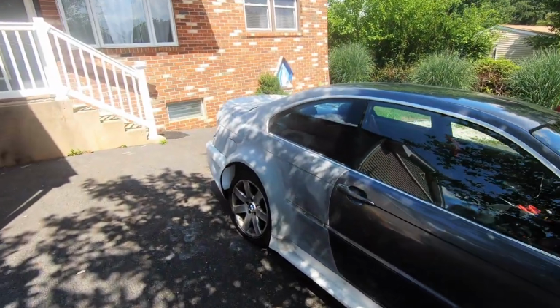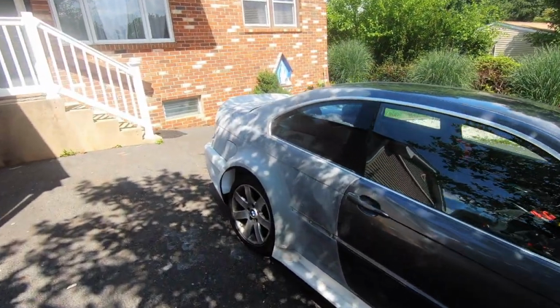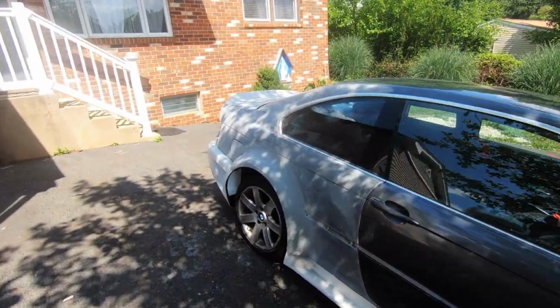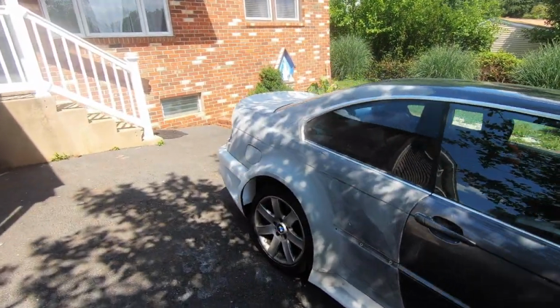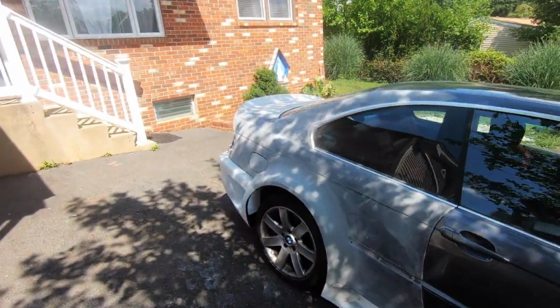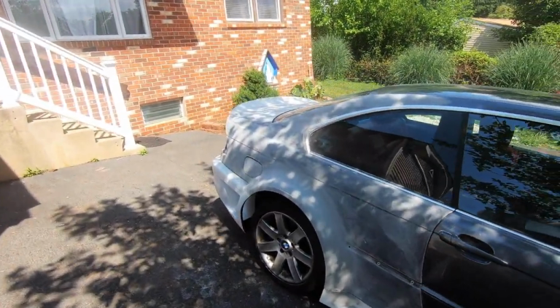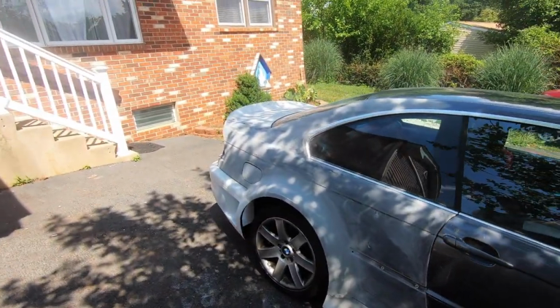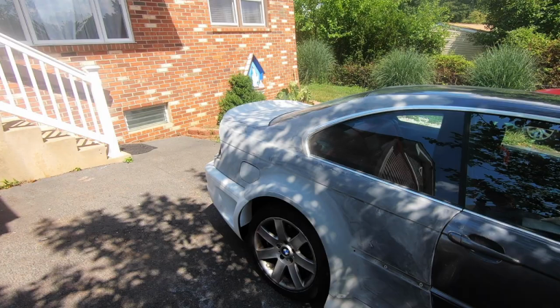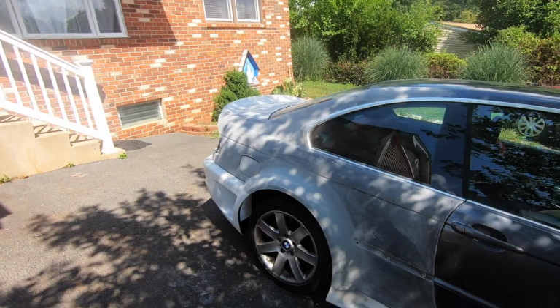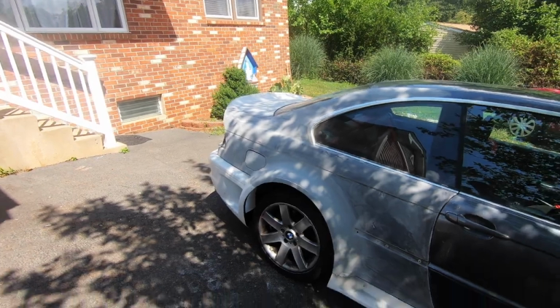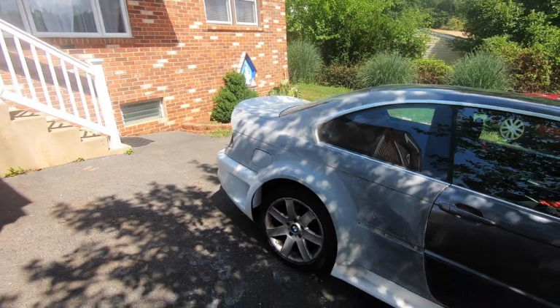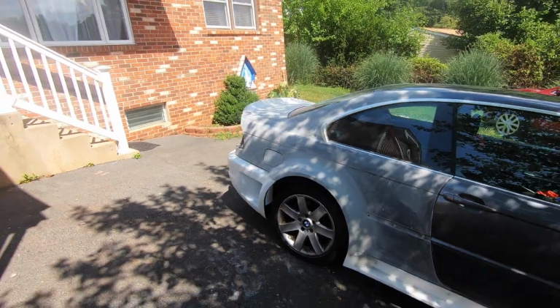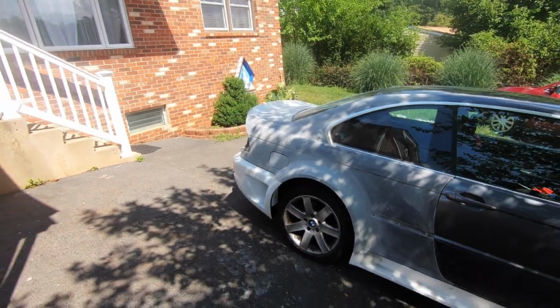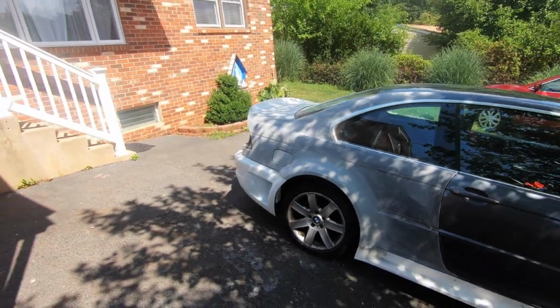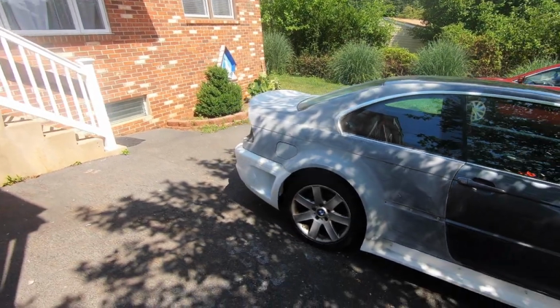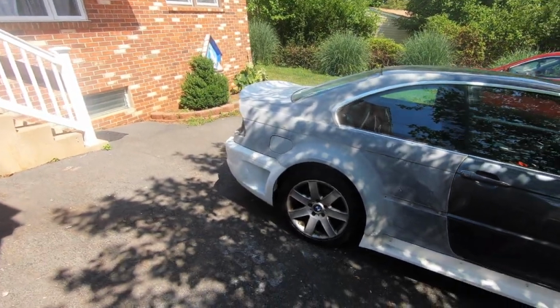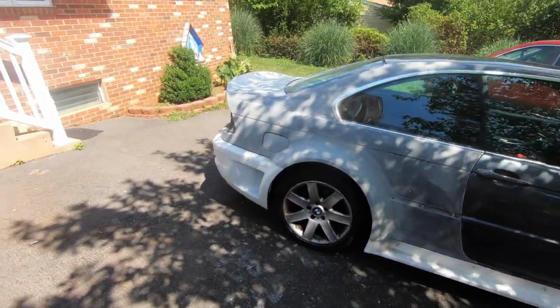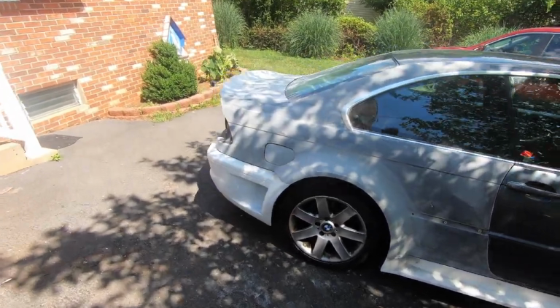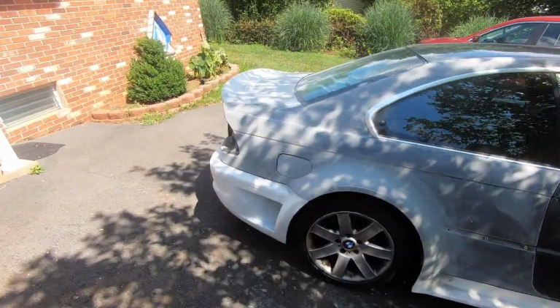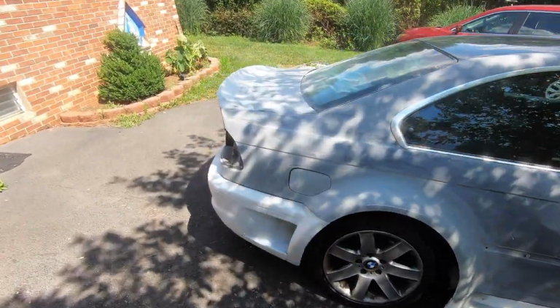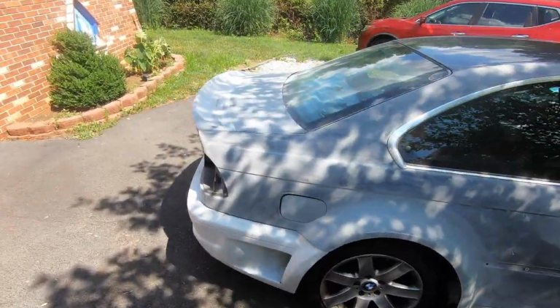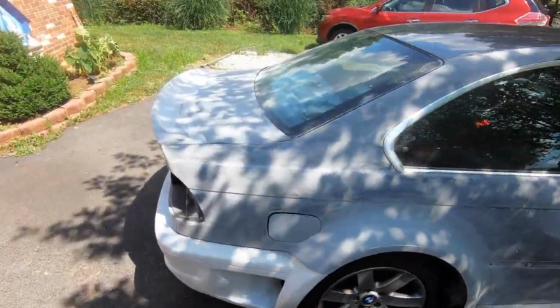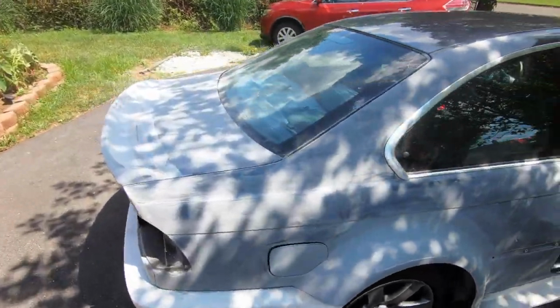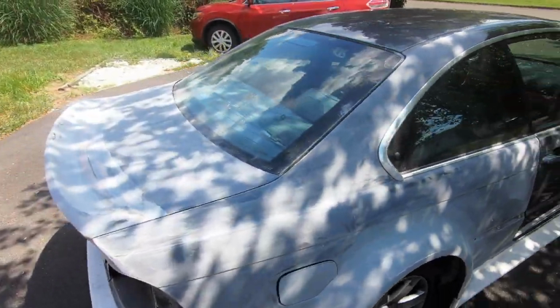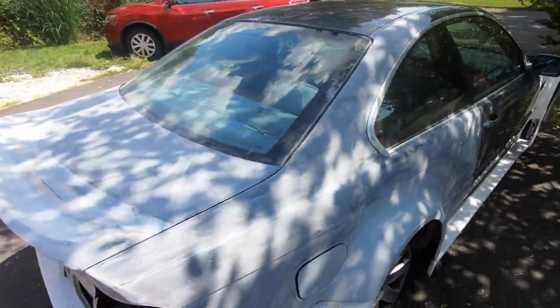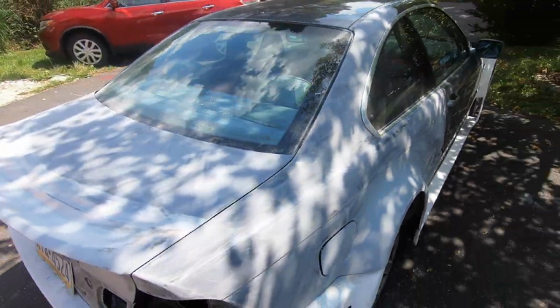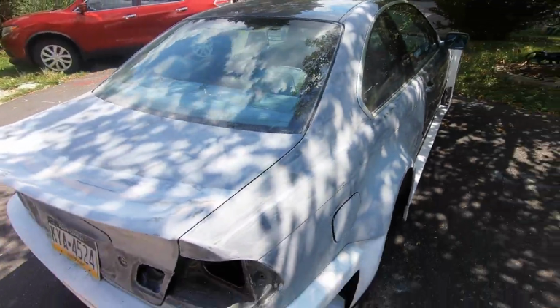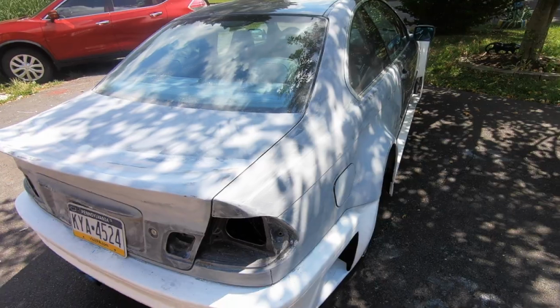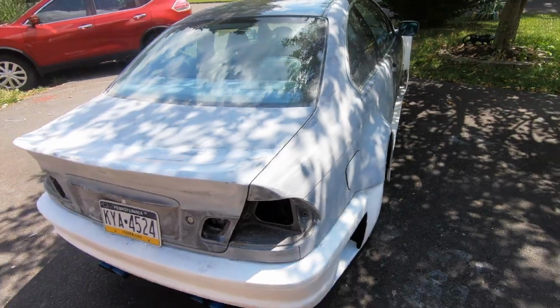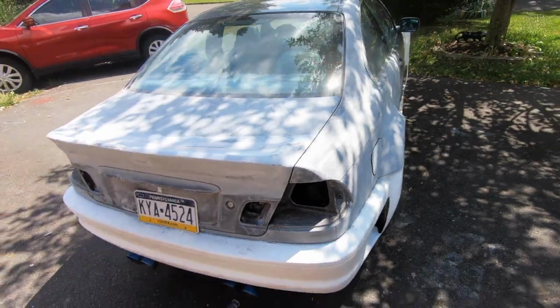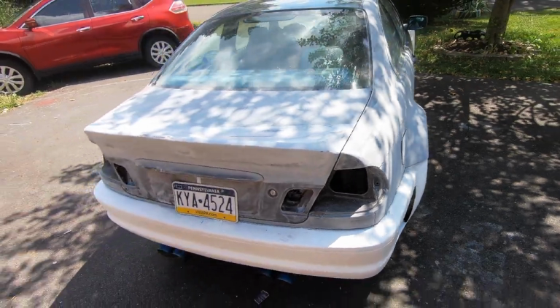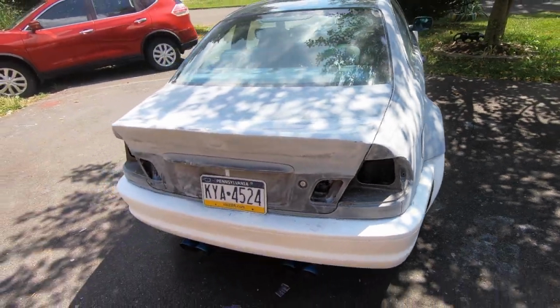It's kinda all sanded down, it looks like it's one color and it looks so good. I can't wait for this thing to be painted. It's looking really good.